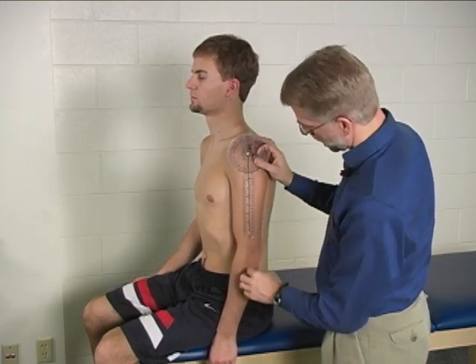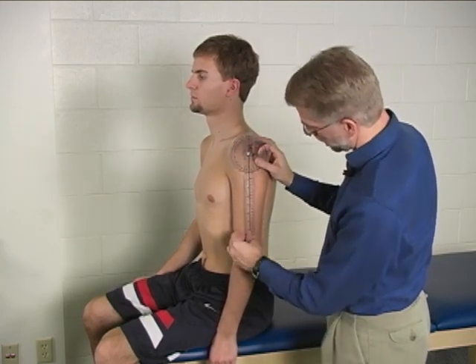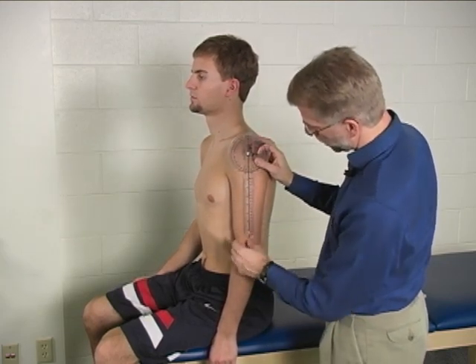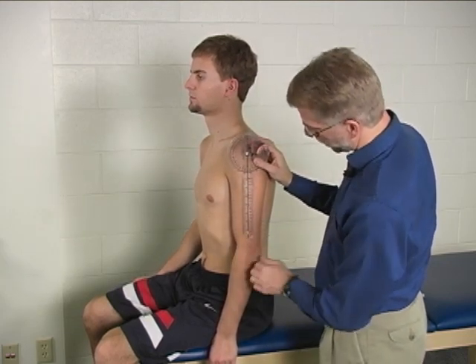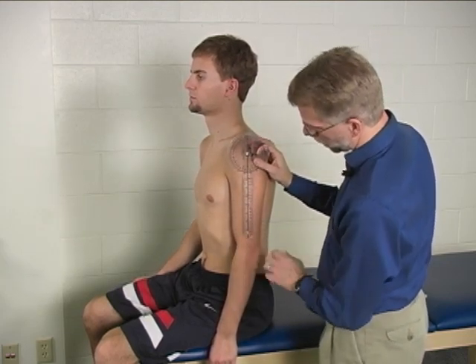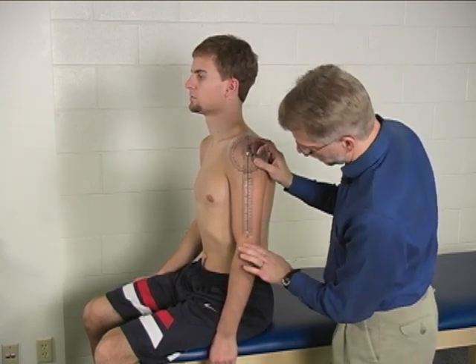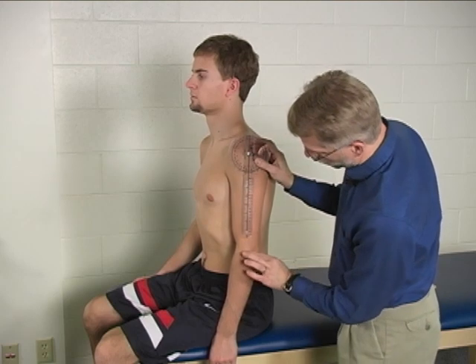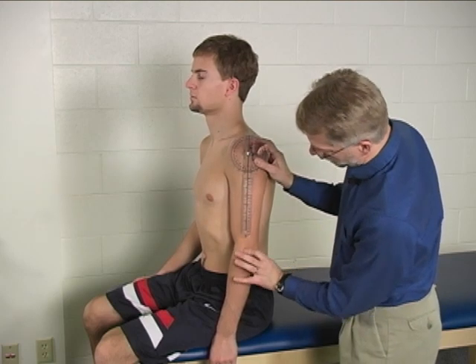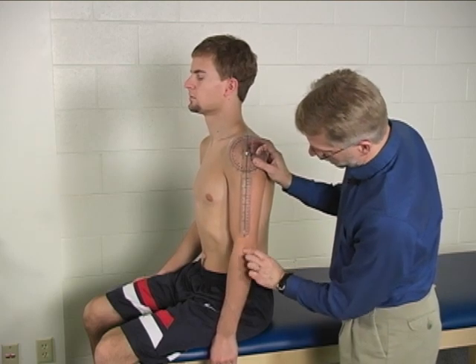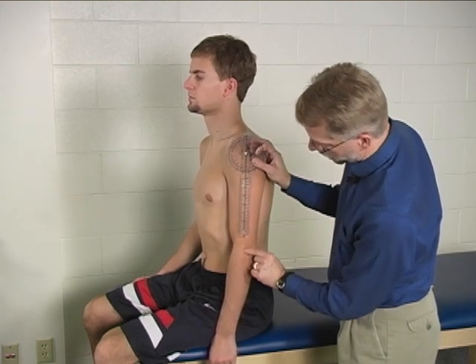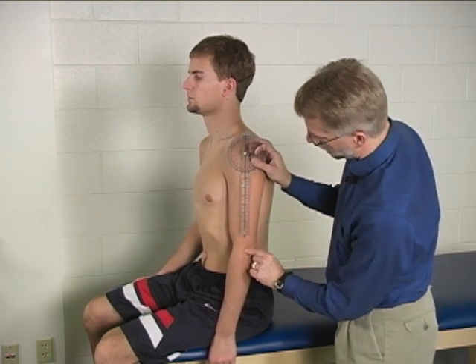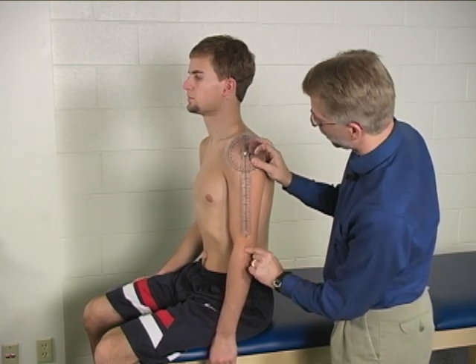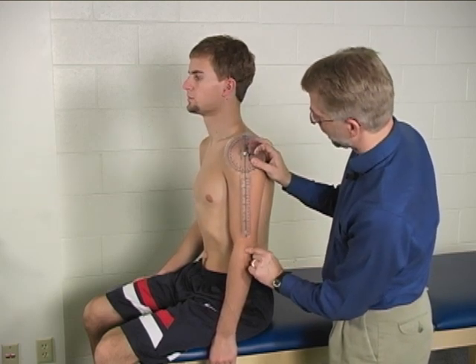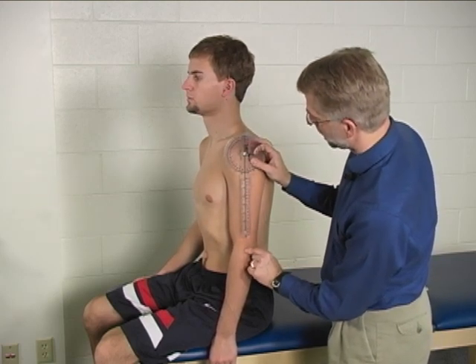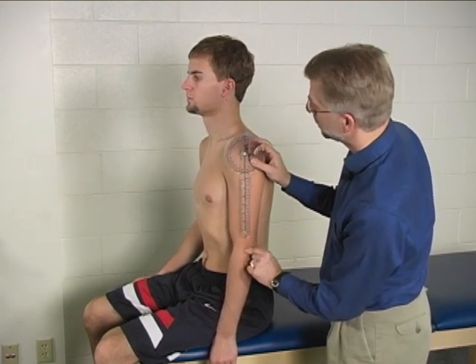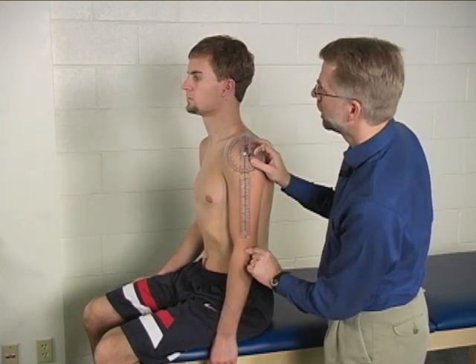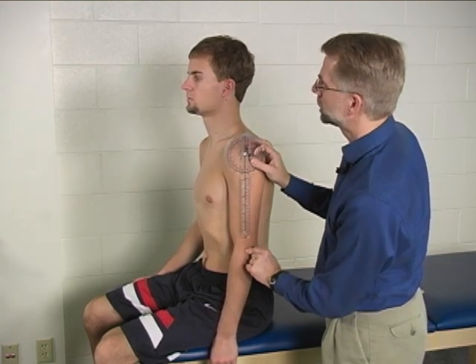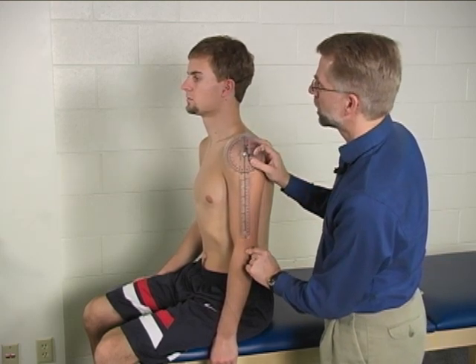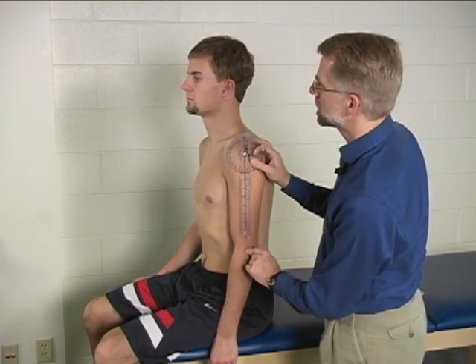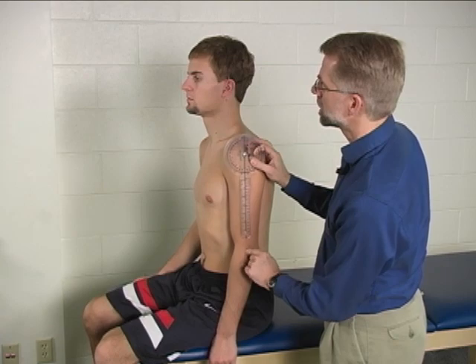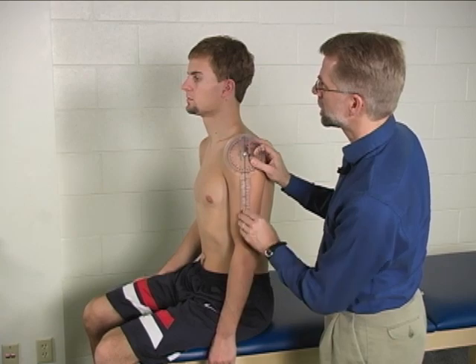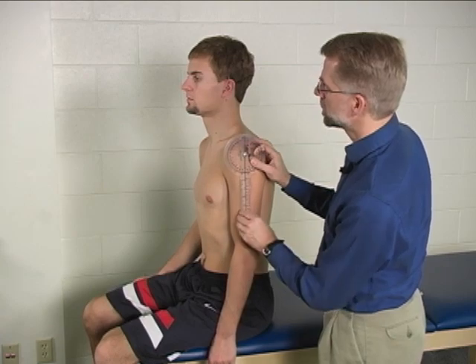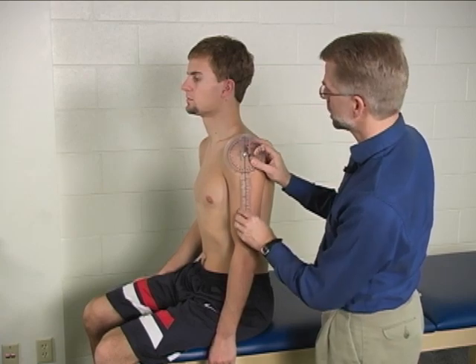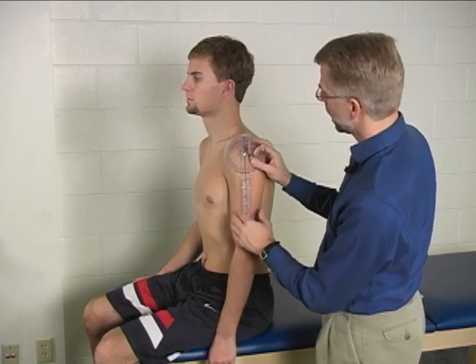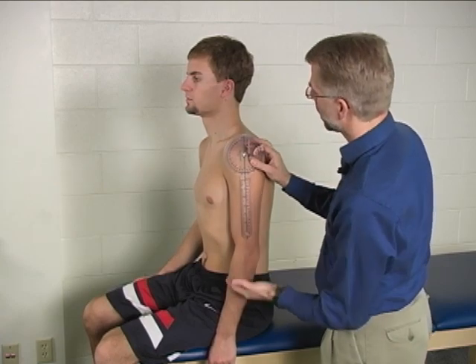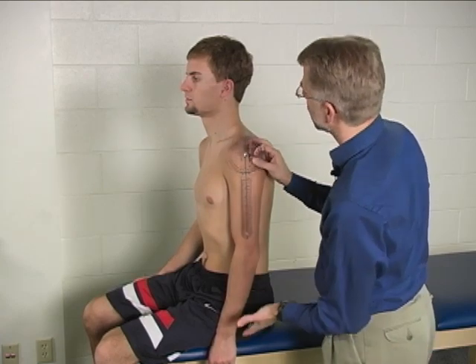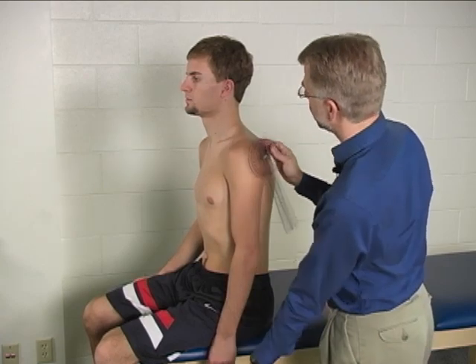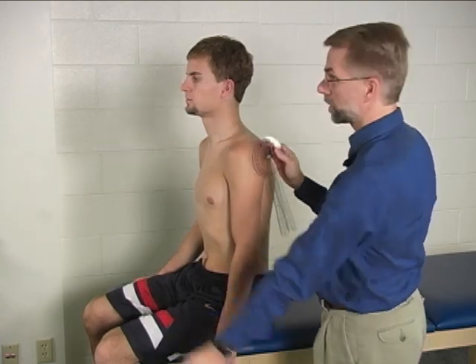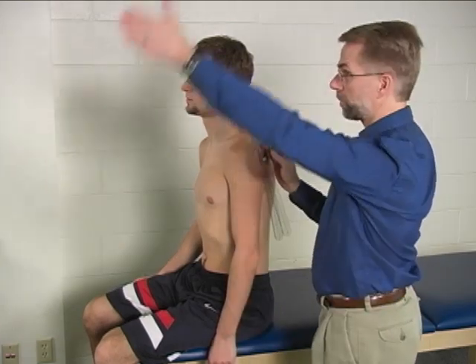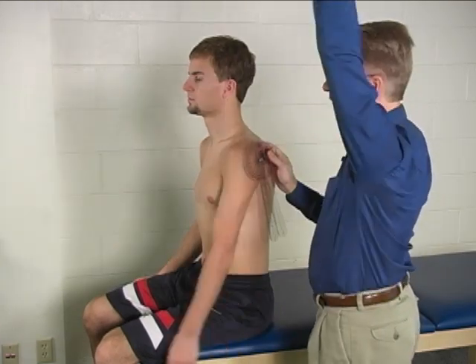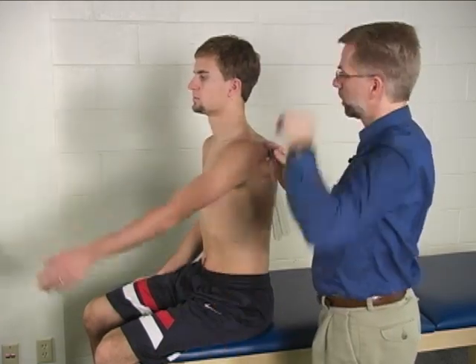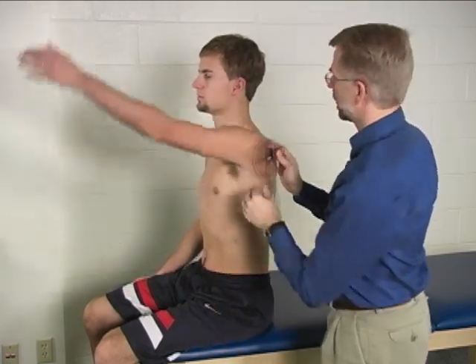The moving arm of your goniometer will be lined up with the lateral epicondyle. This is the starting position, and then can you bring your arm all the way up over your head?